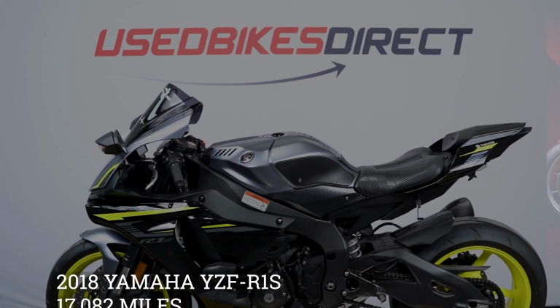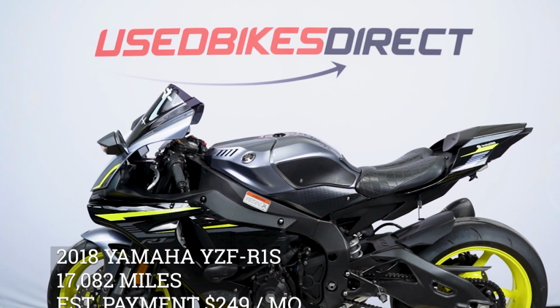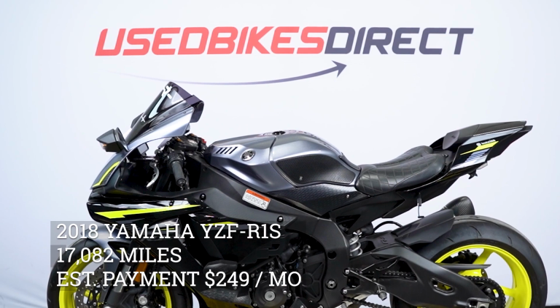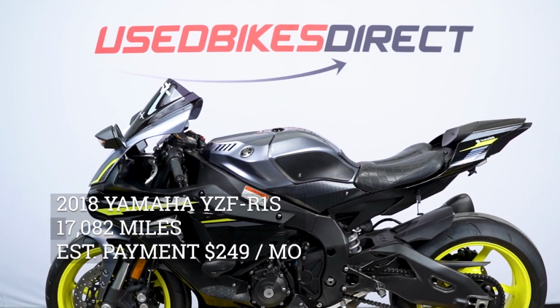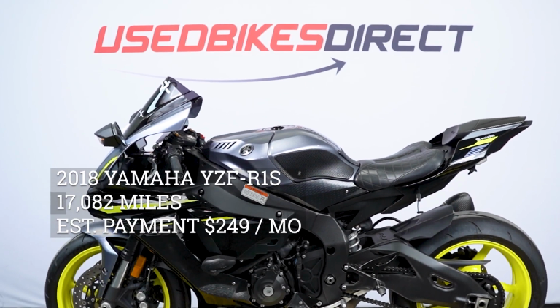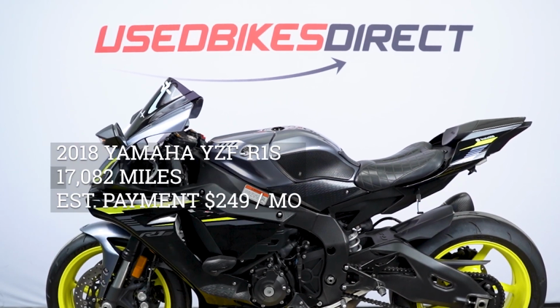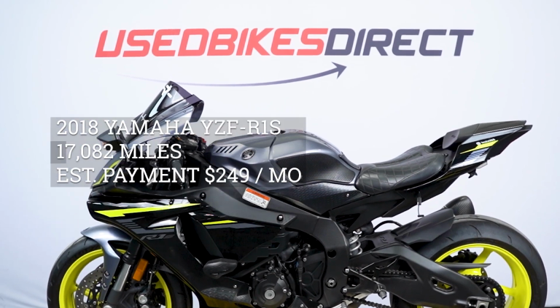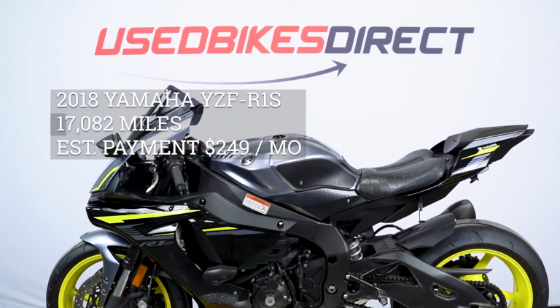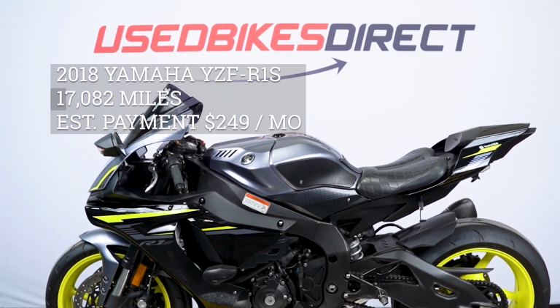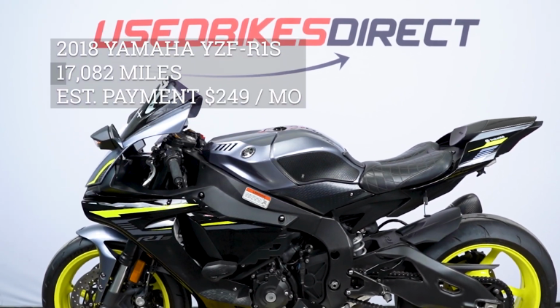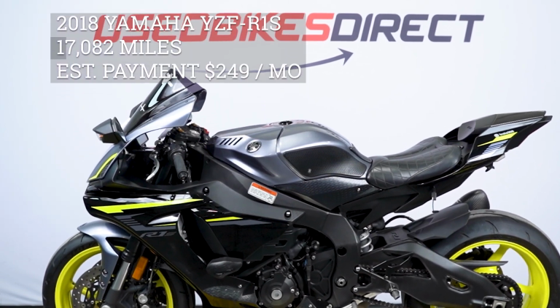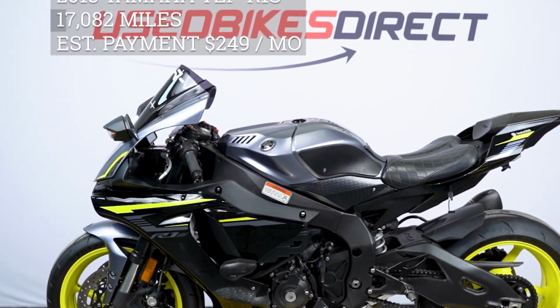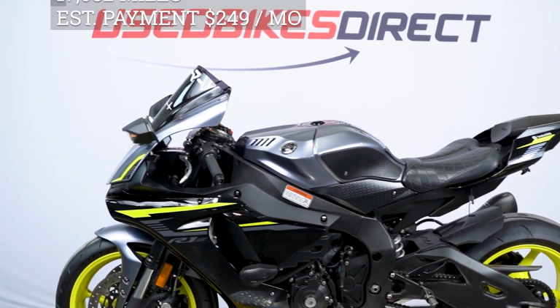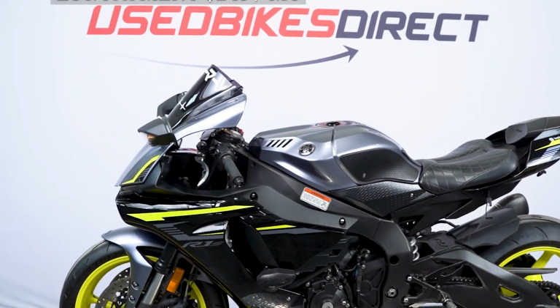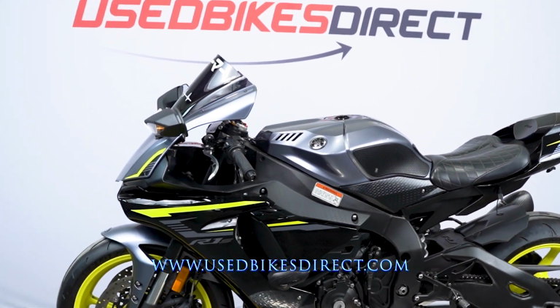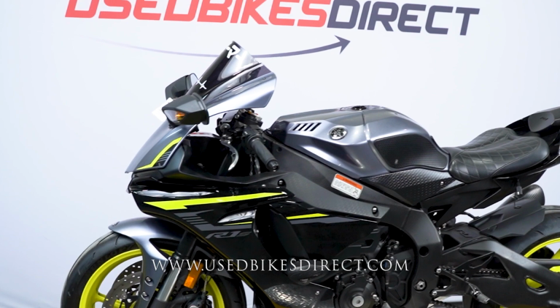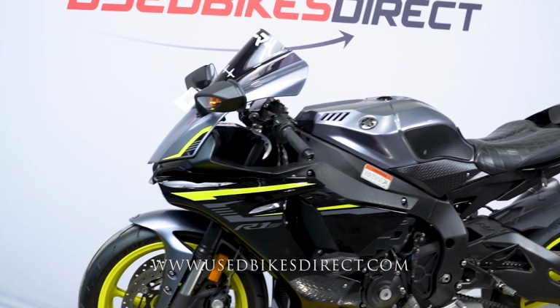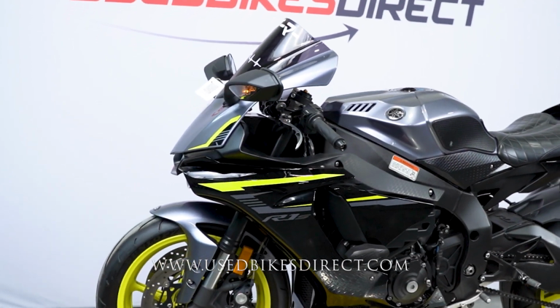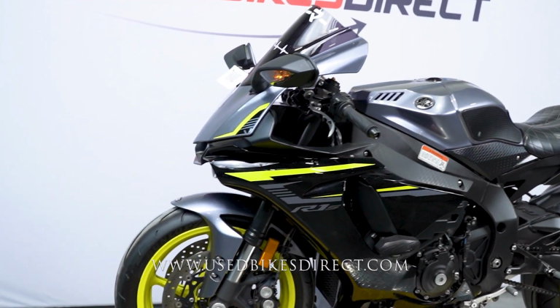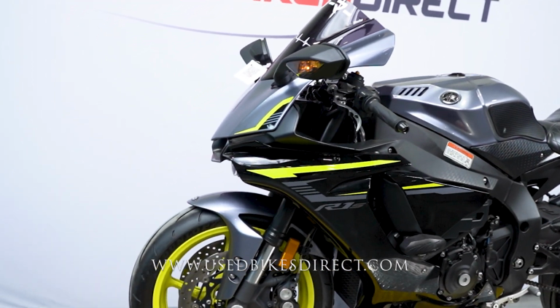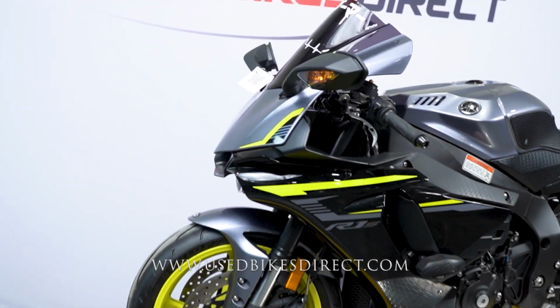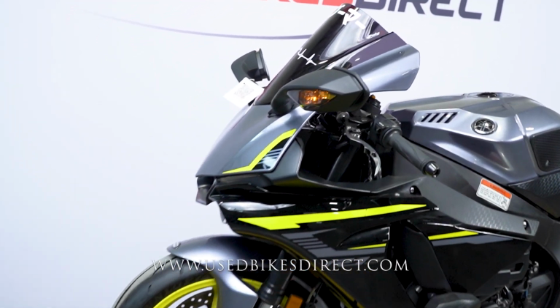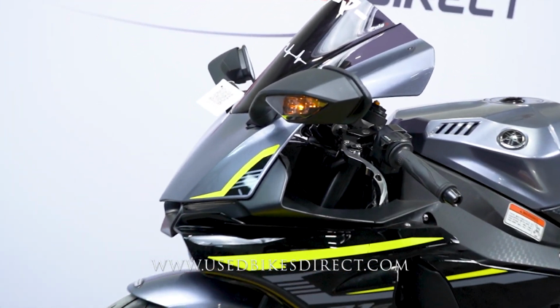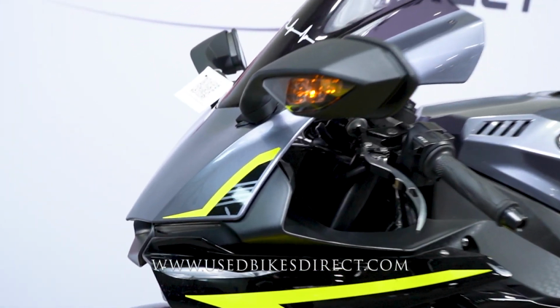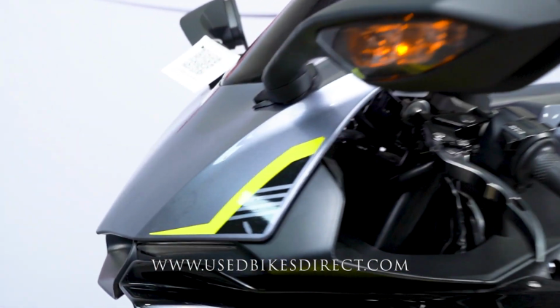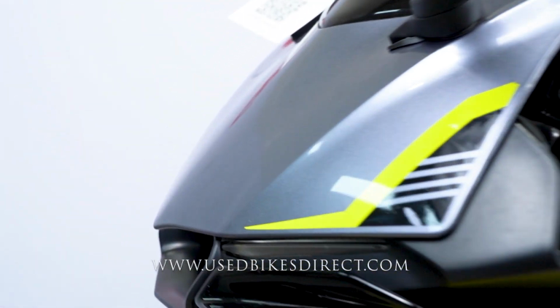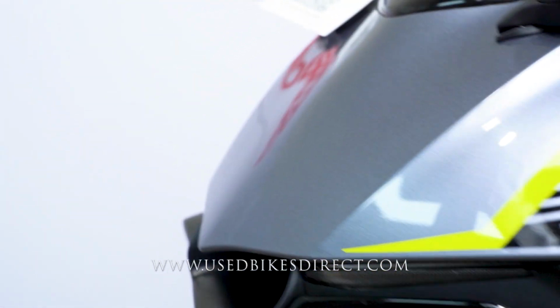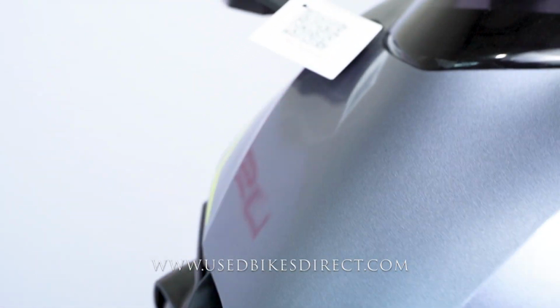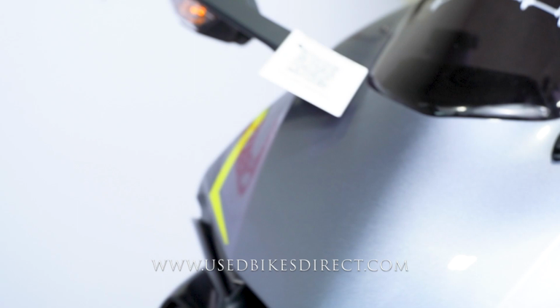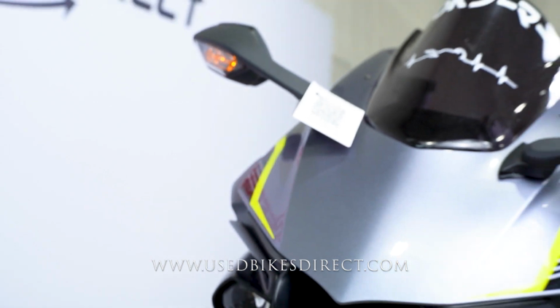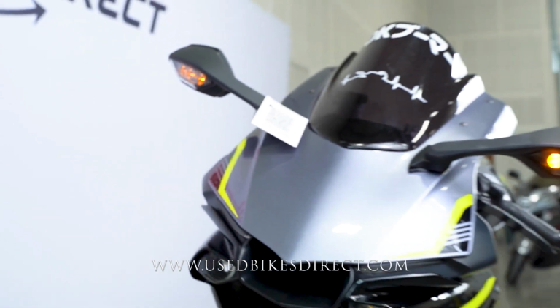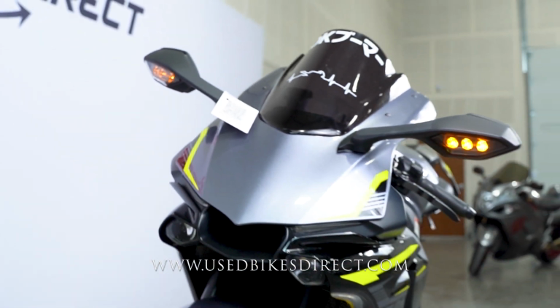Hey everyone, Nick again from Used Bikes Direct, checking out this 2018 Yamaha R1. Hop on the website, usedbikesdirect.com, to see those detailed photos and specs. Give us a call with any questions at 866-576-2453.